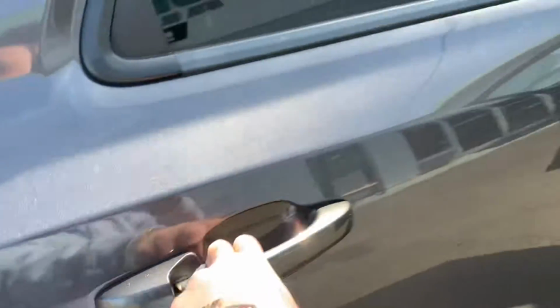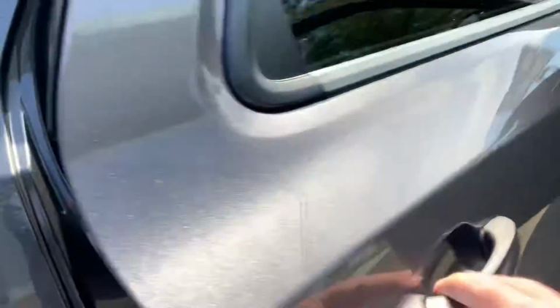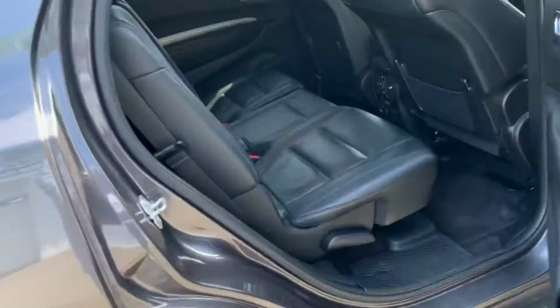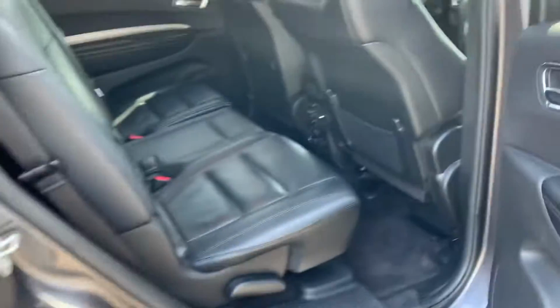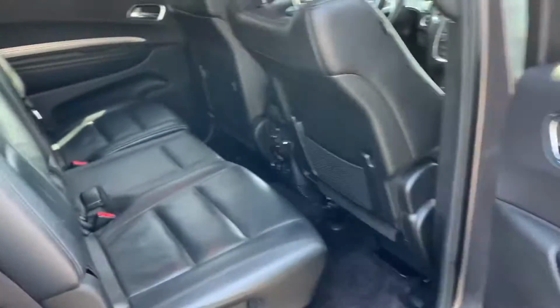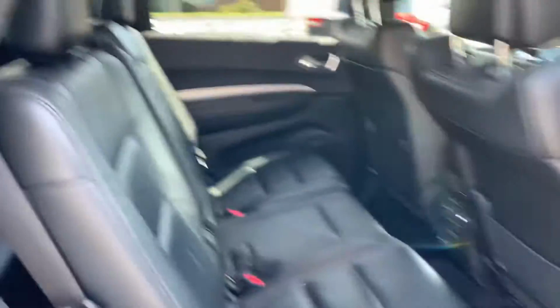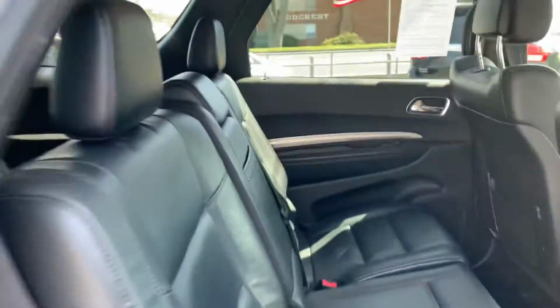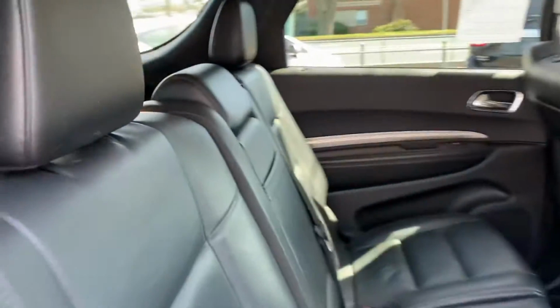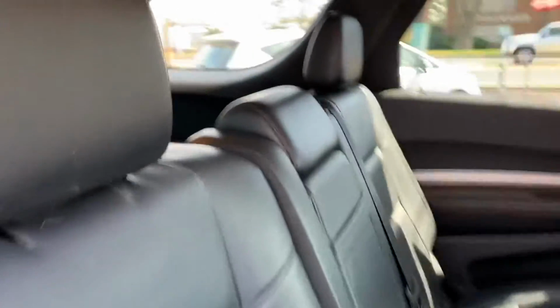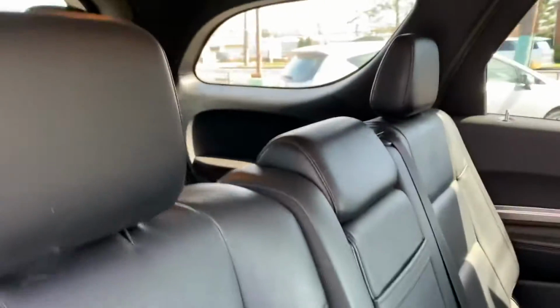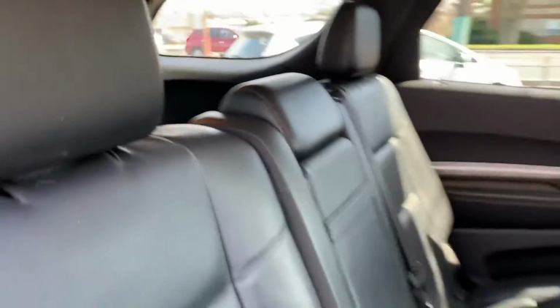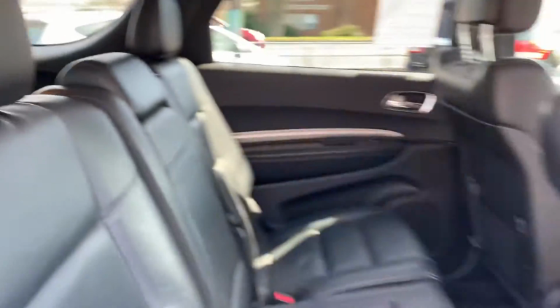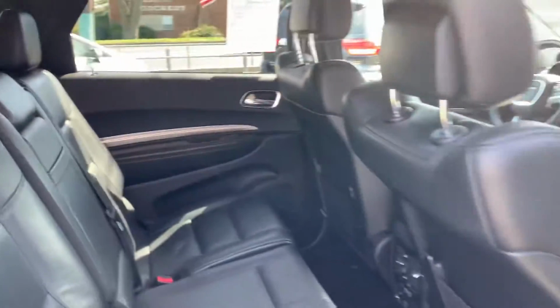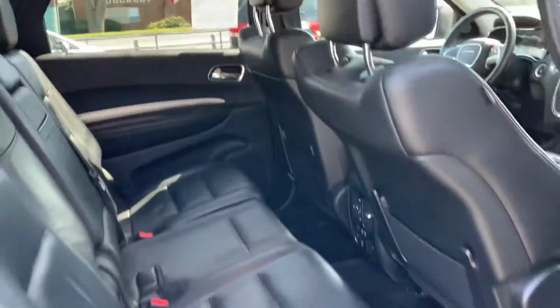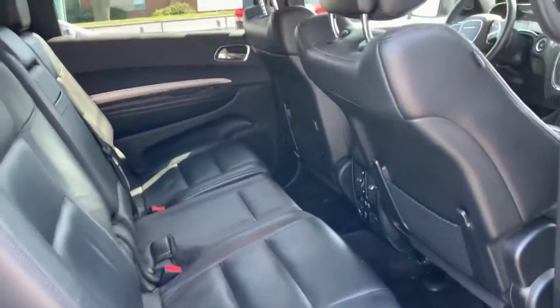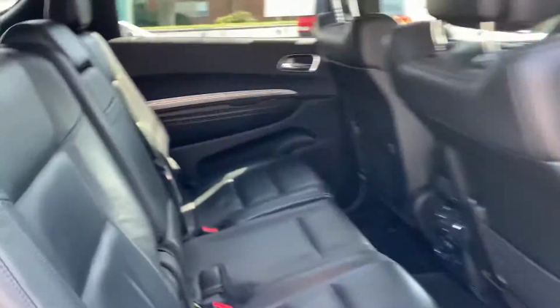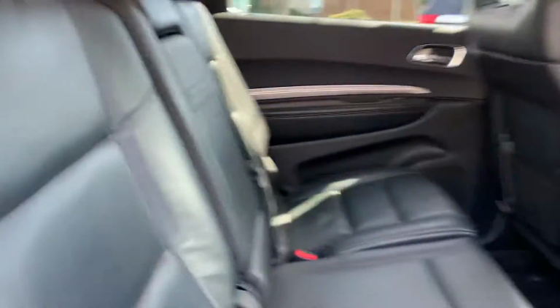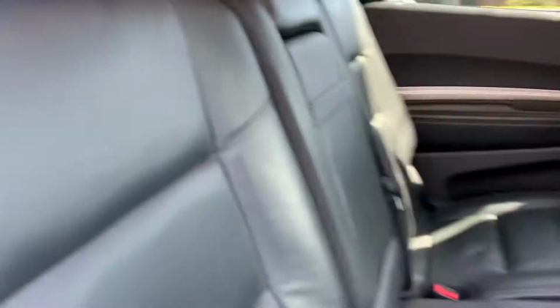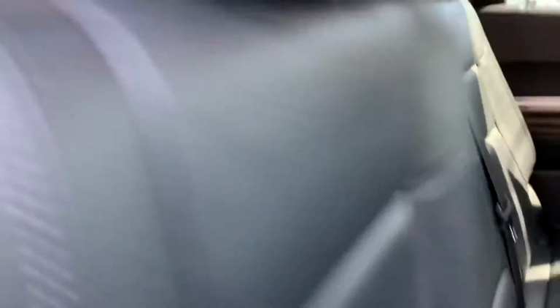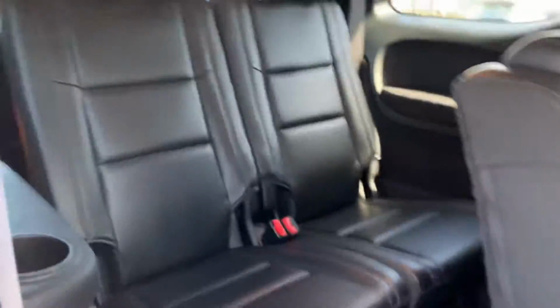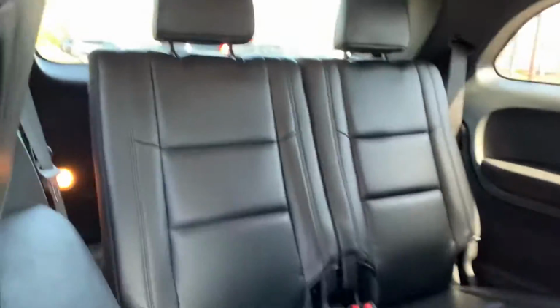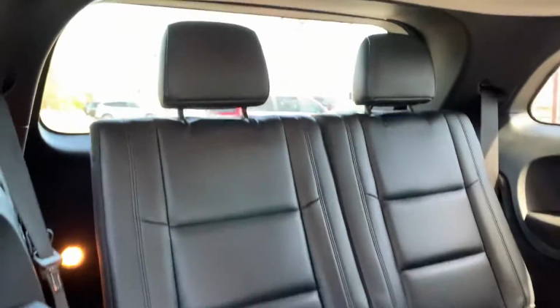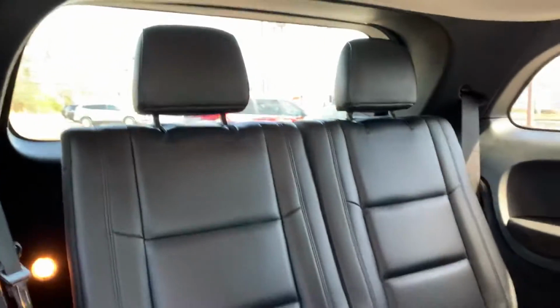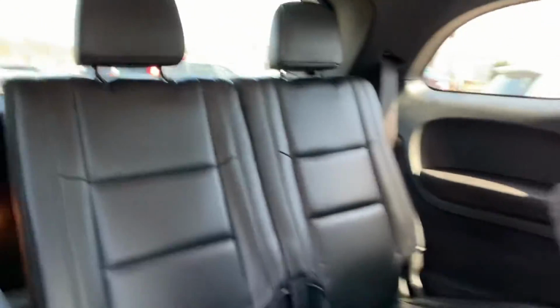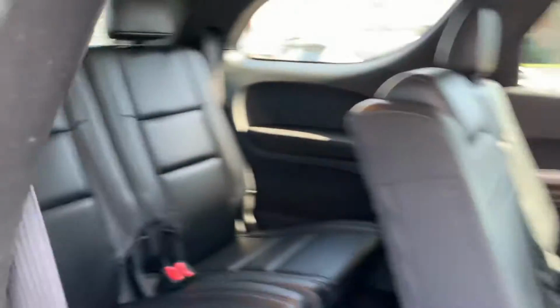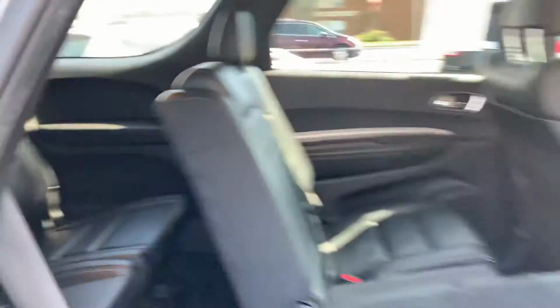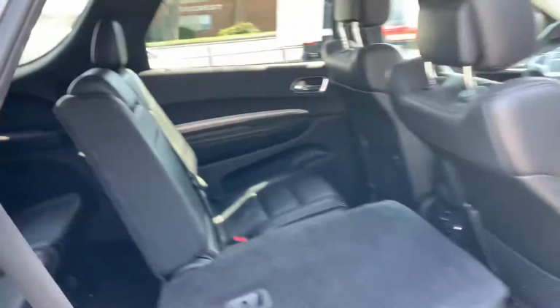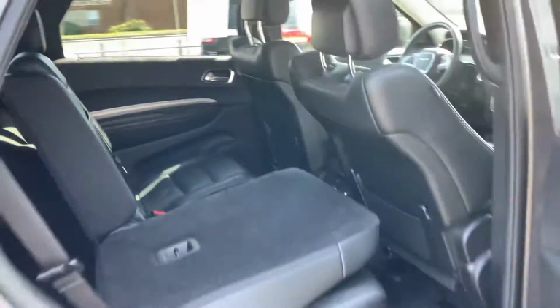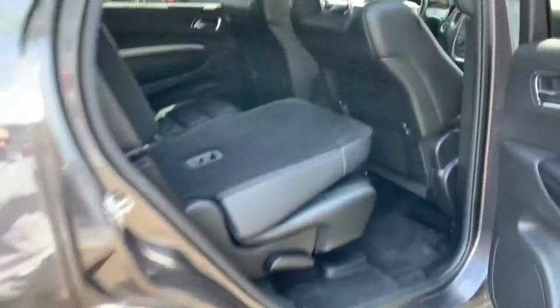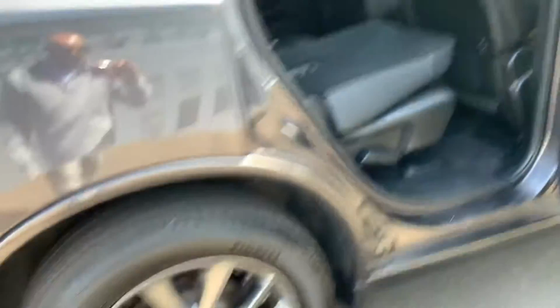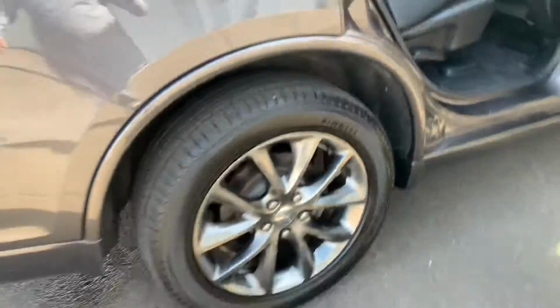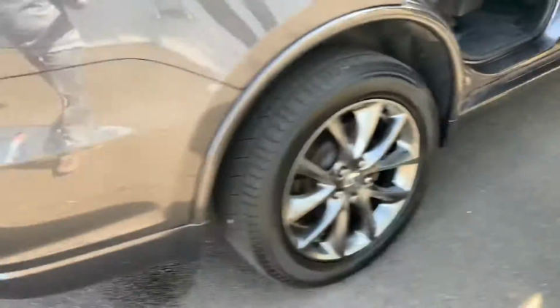Of course, in excellent condition. We got the second row, the black leather. Then we got the third row — look how easy that was. Lift the handle, boom, you're in the back seat.